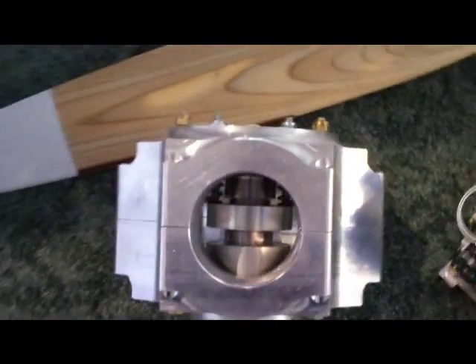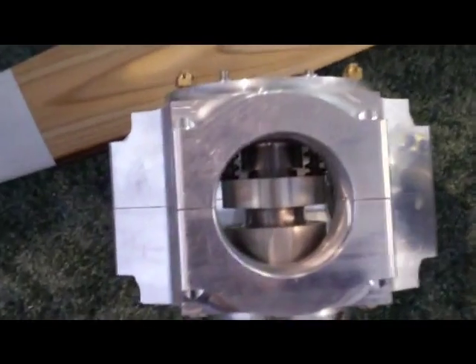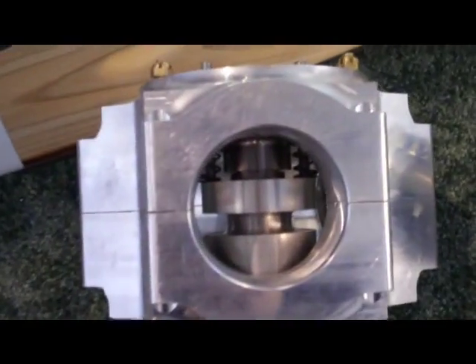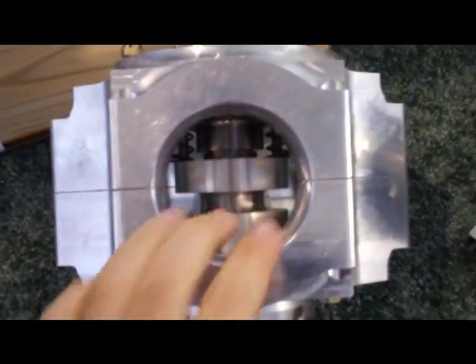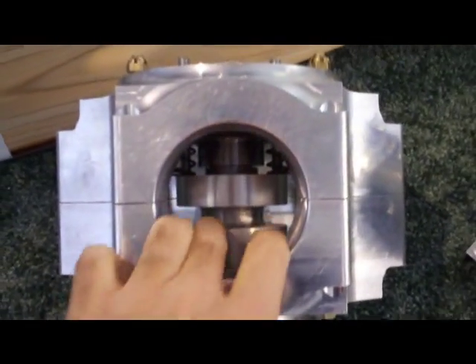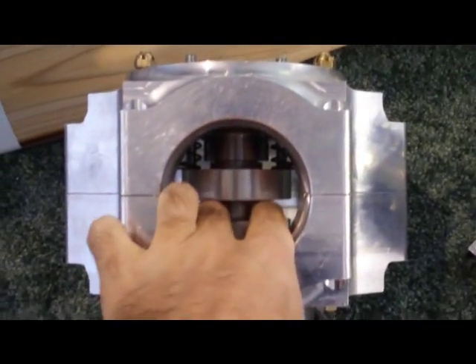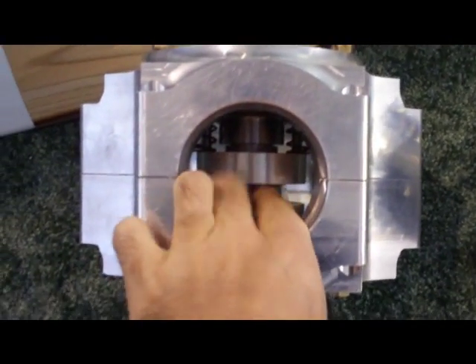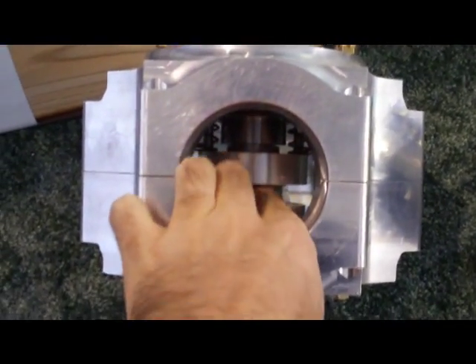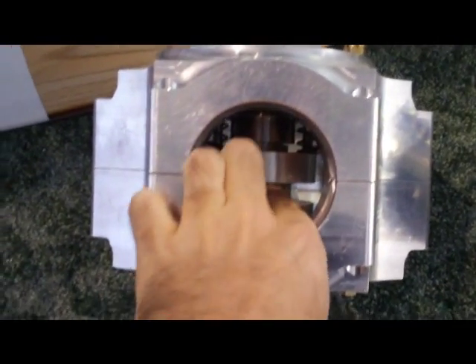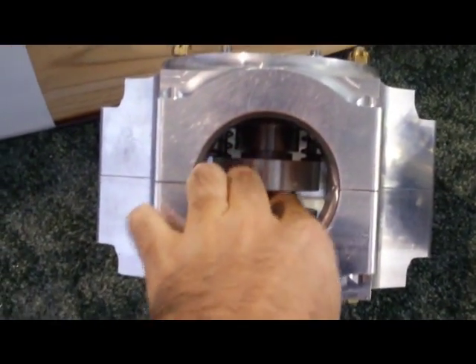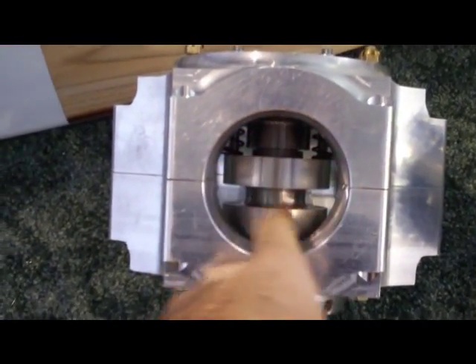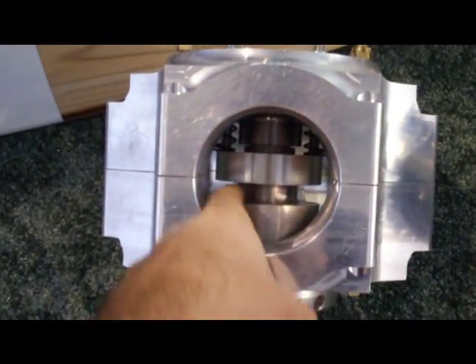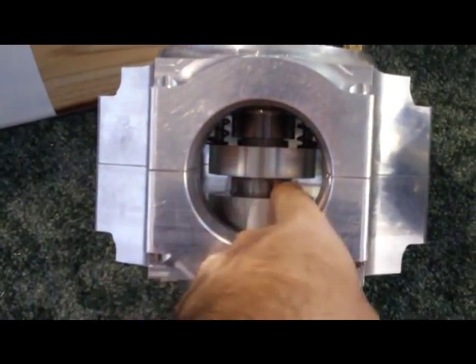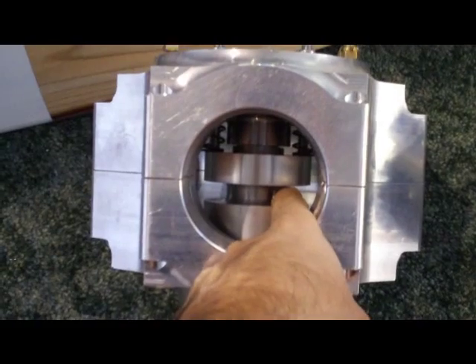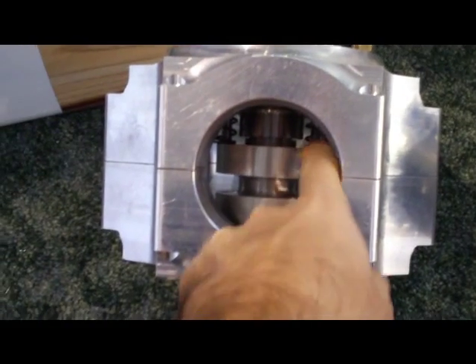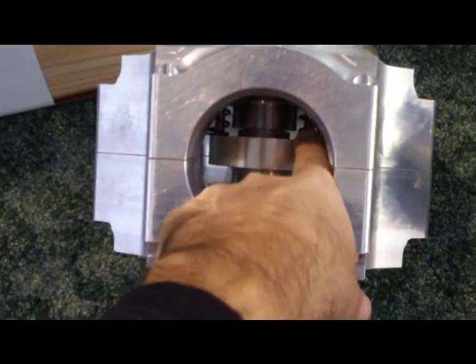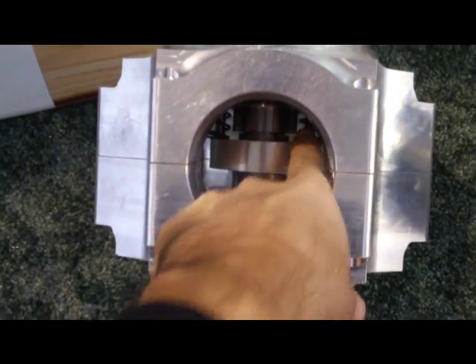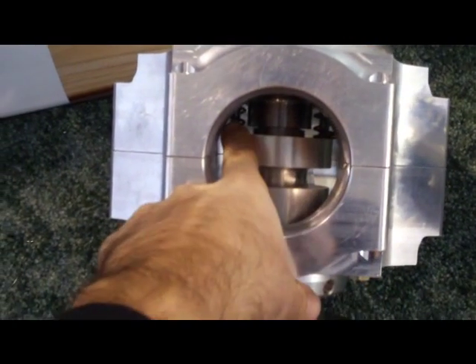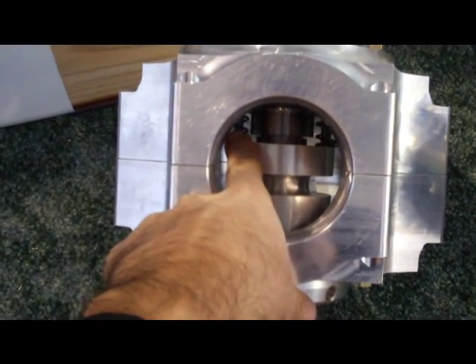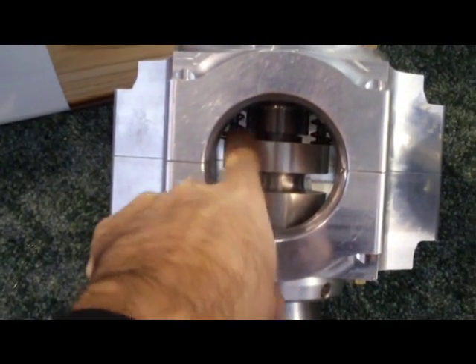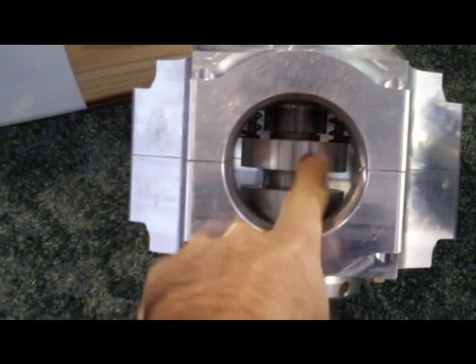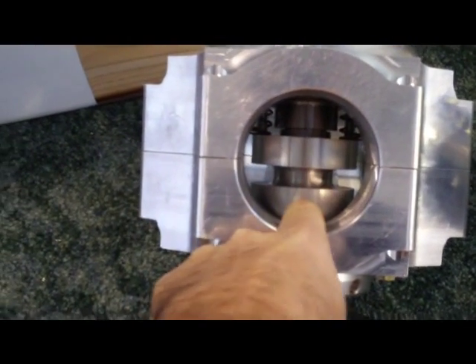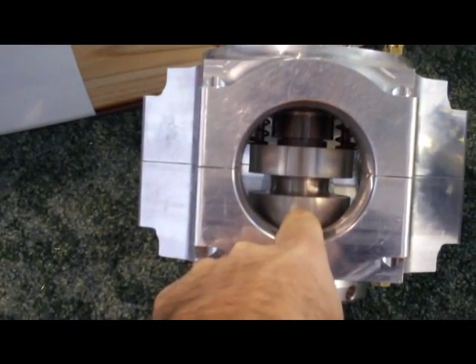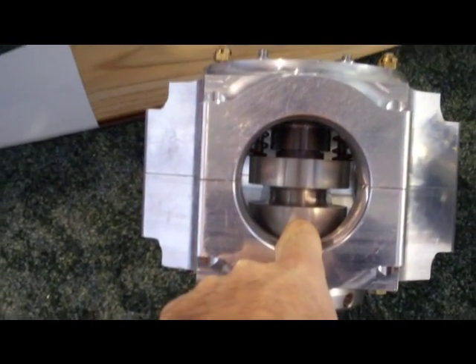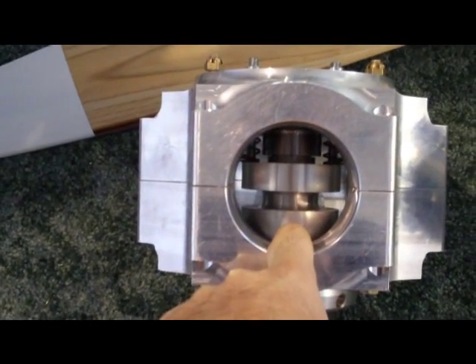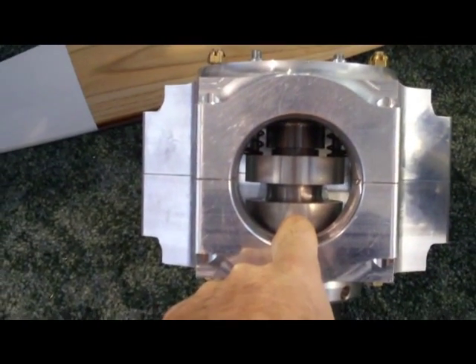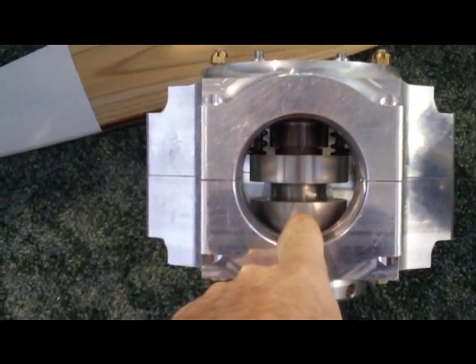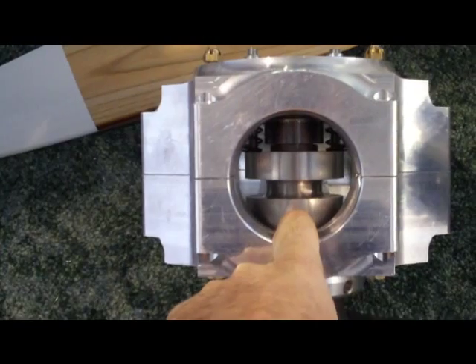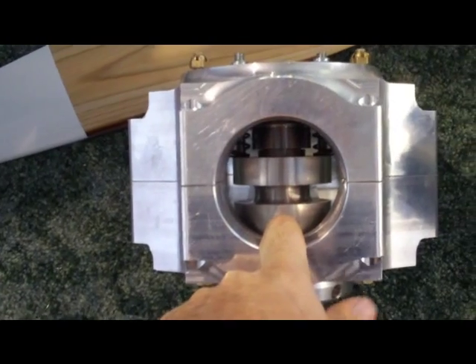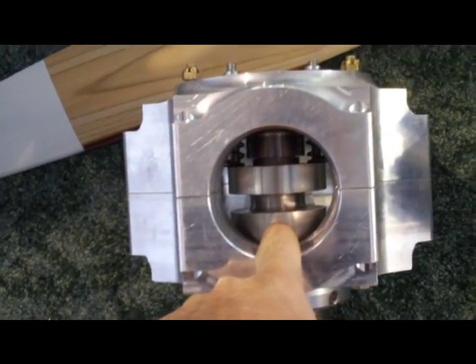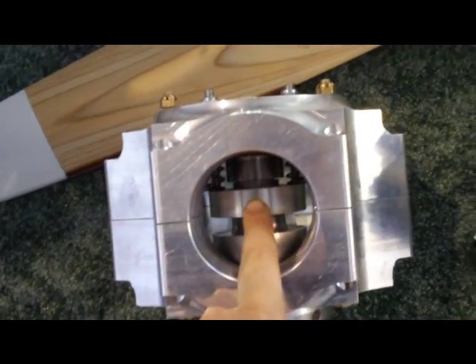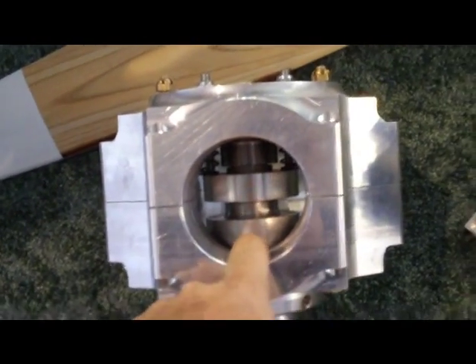You can see inside here — this is where it captures the blades, the slot here, and then you have springs here that continually push down on this.